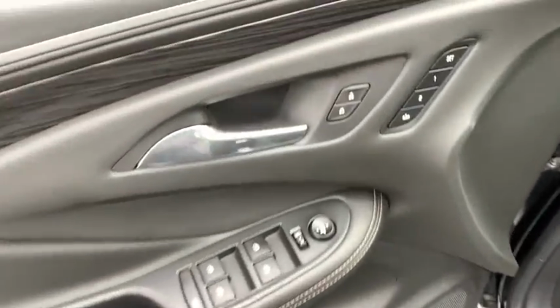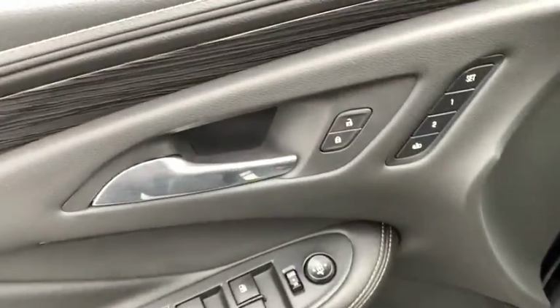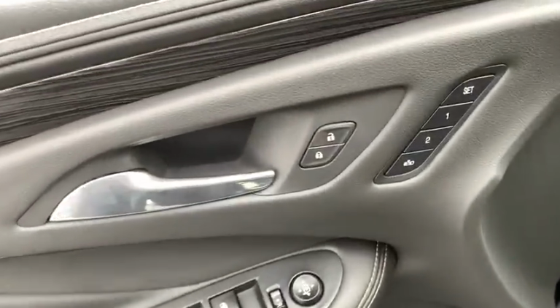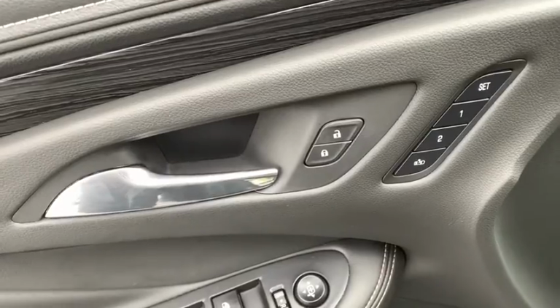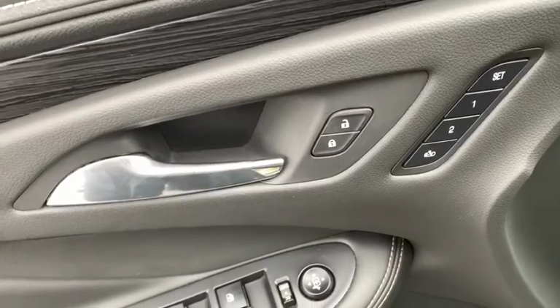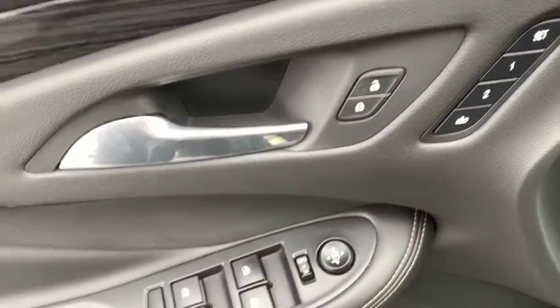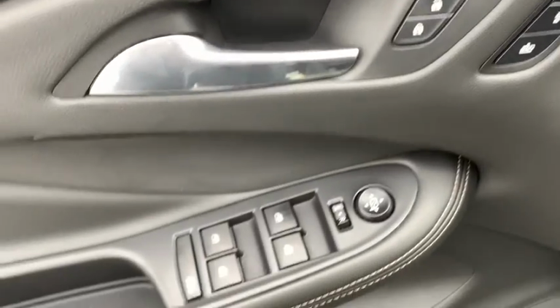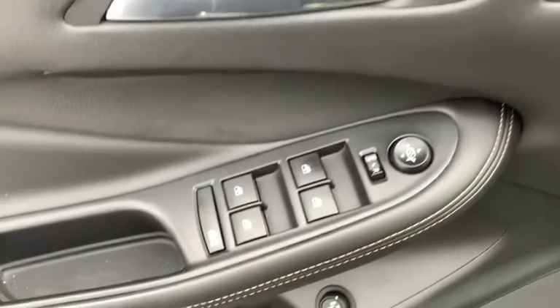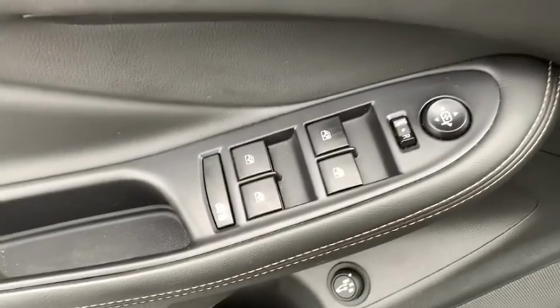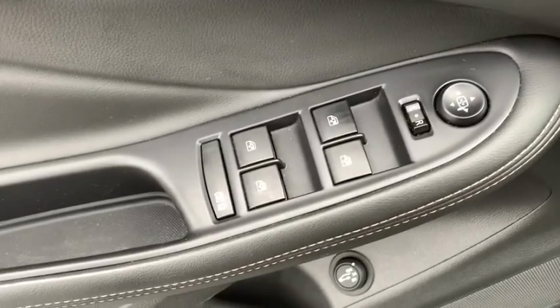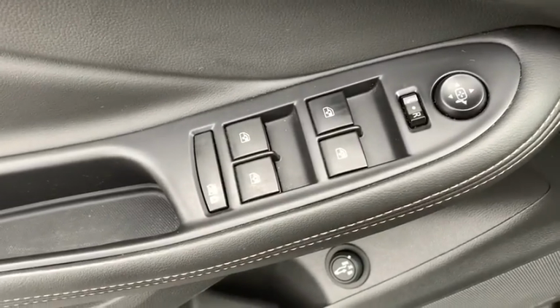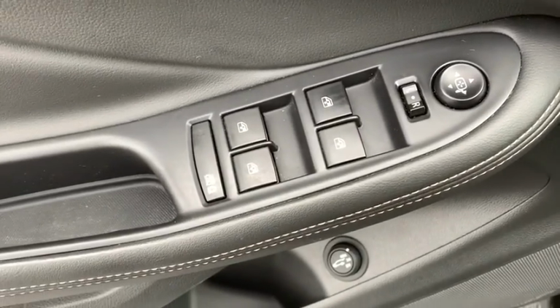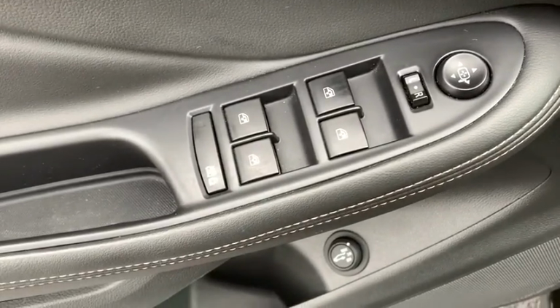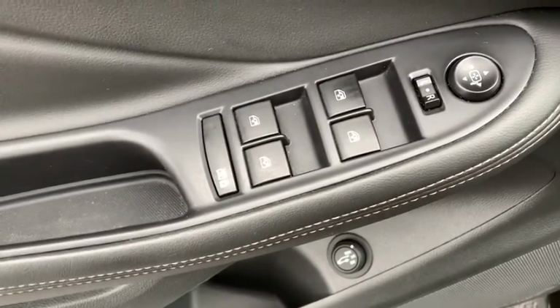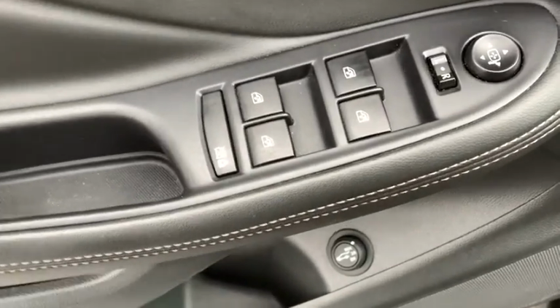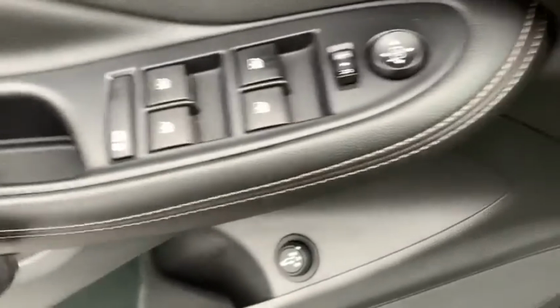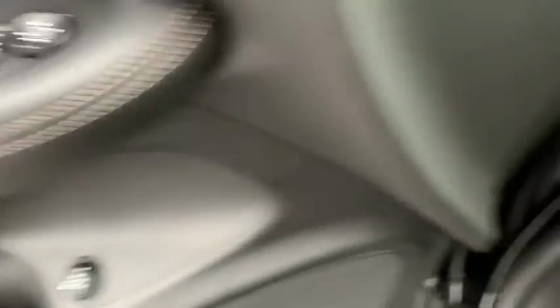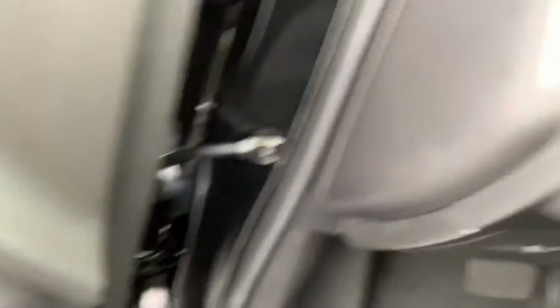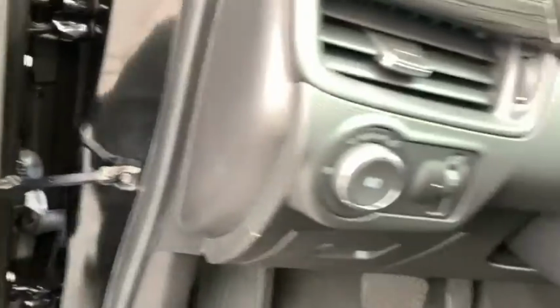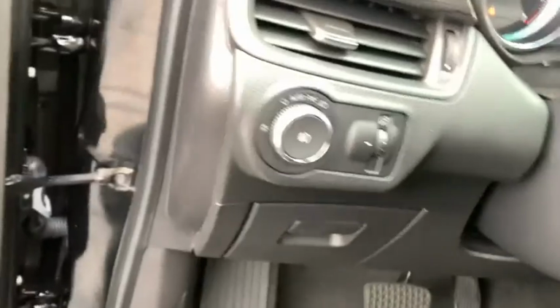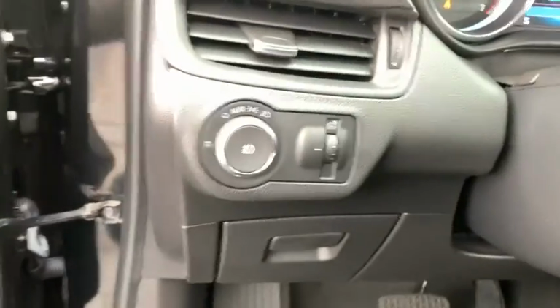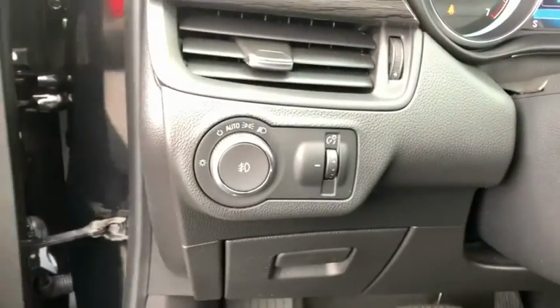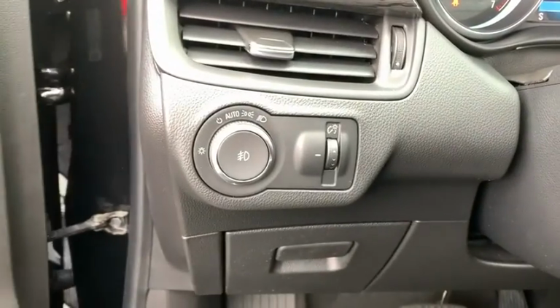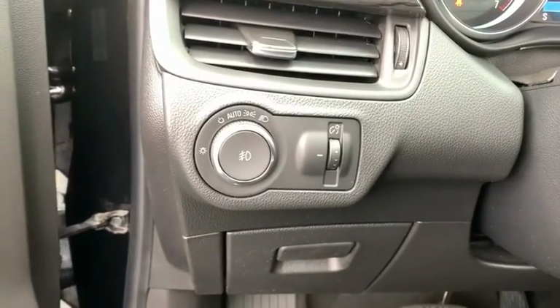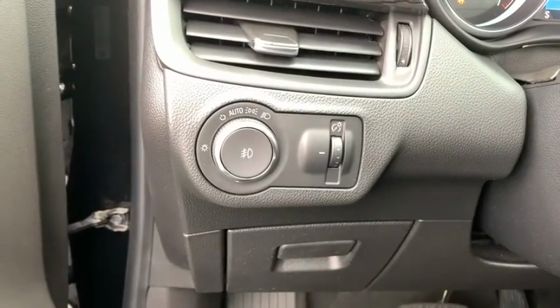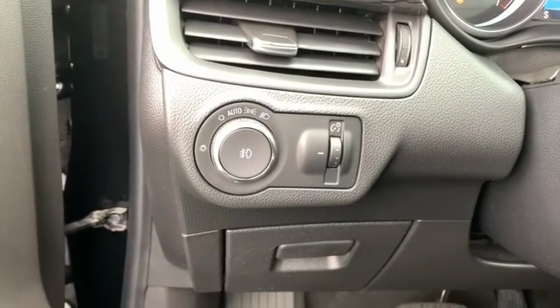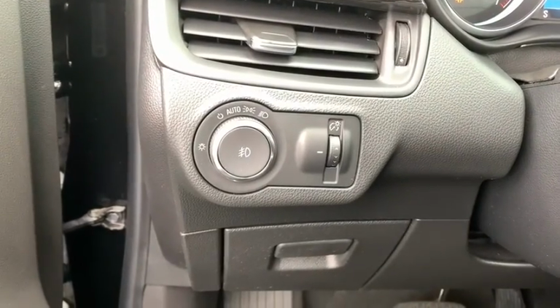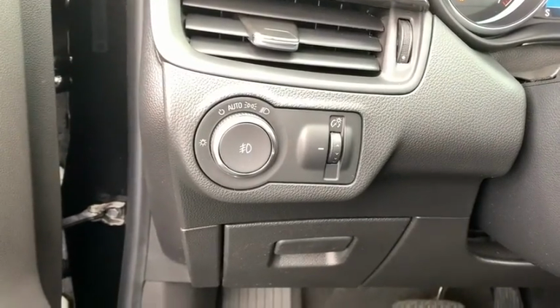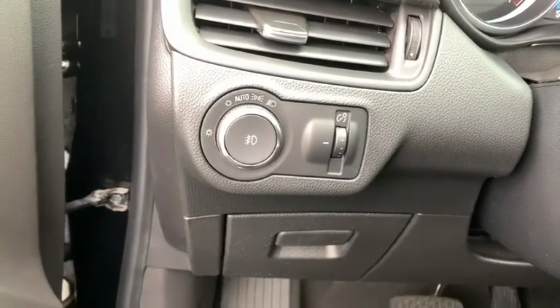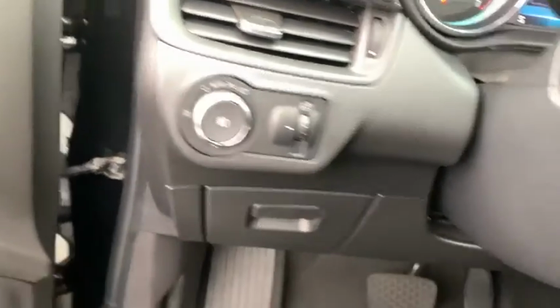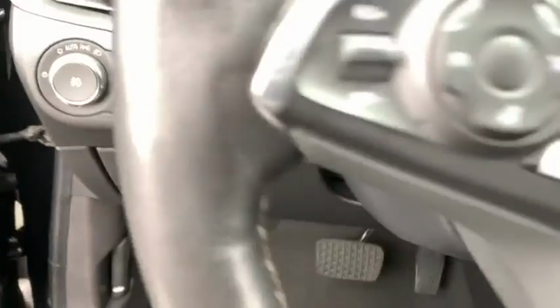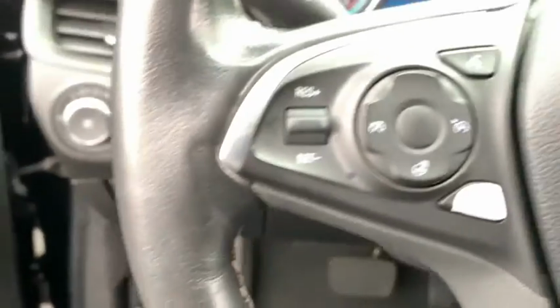Stability control, remote engine start, steering wheel audio controls, traction control, power passenger seat, keyless entry, power liftgate, anti-lock braking system.